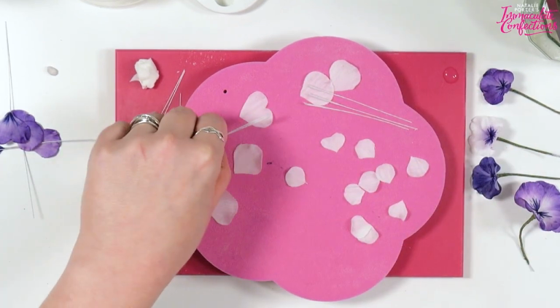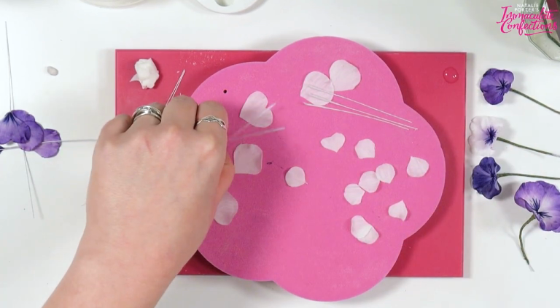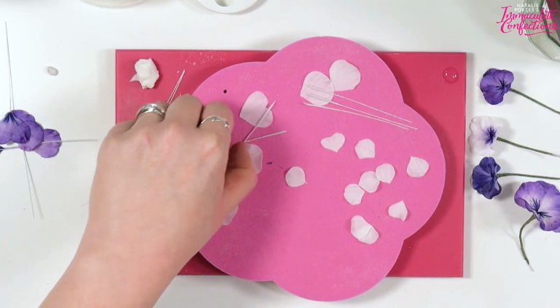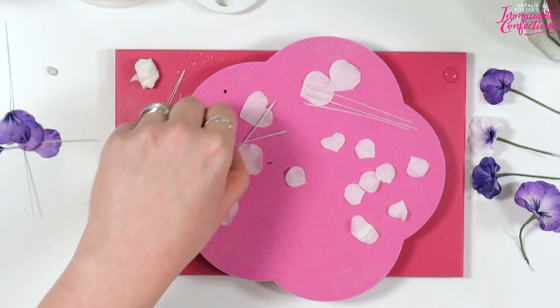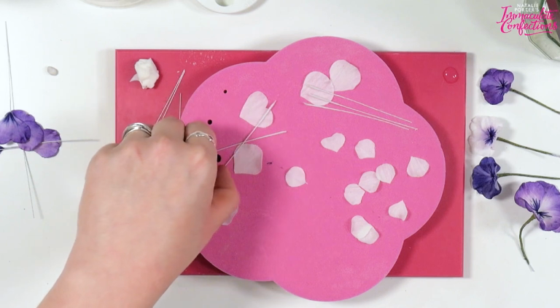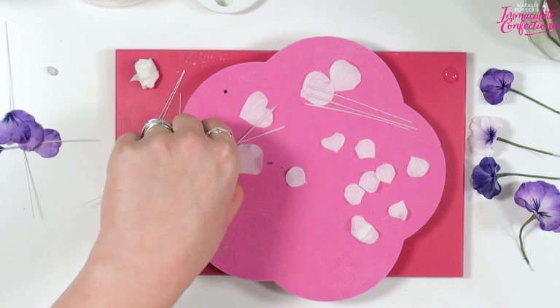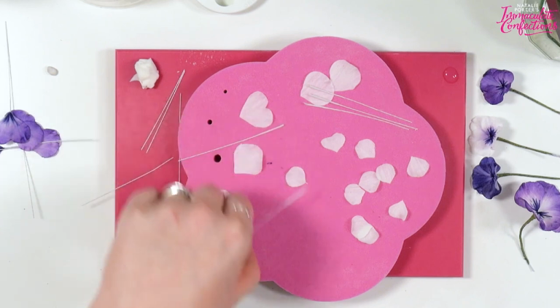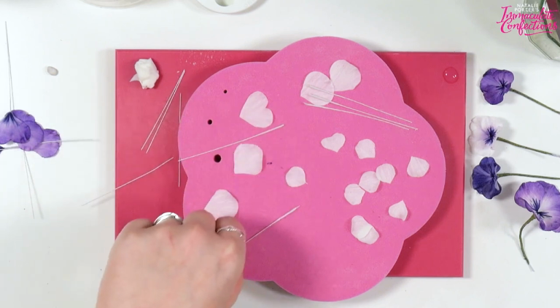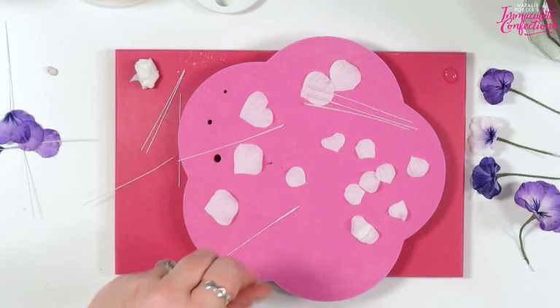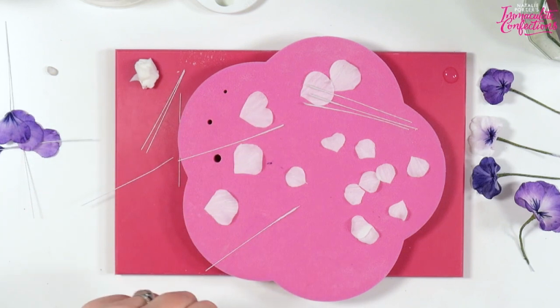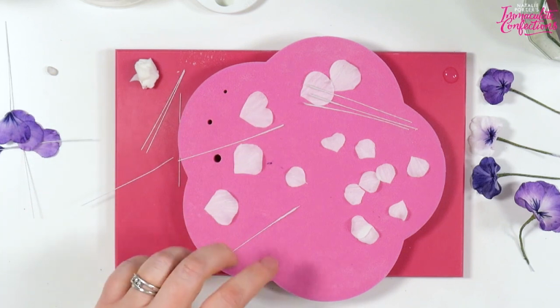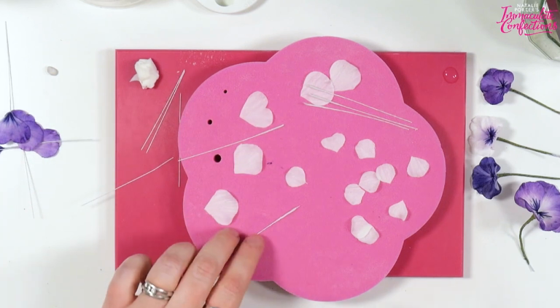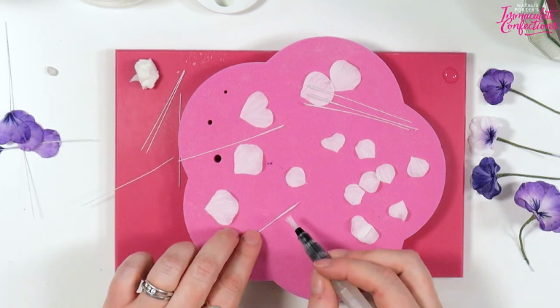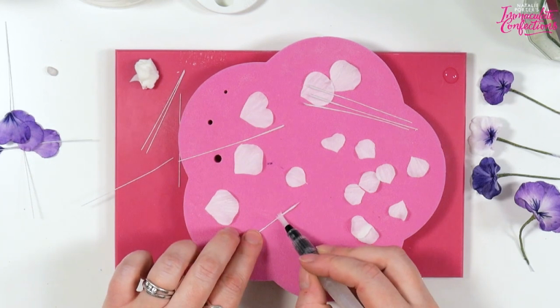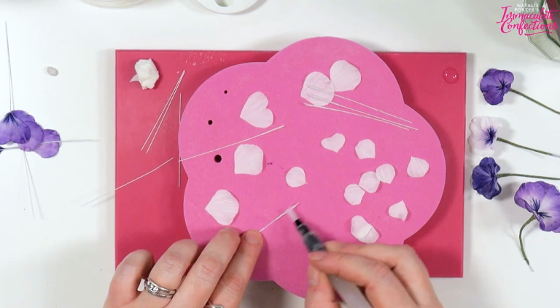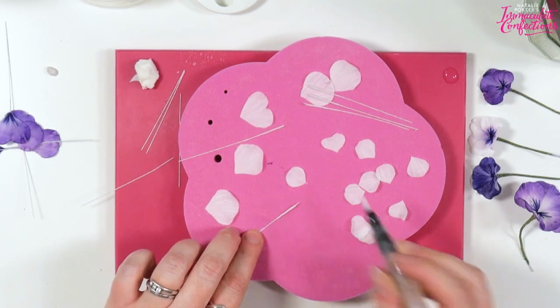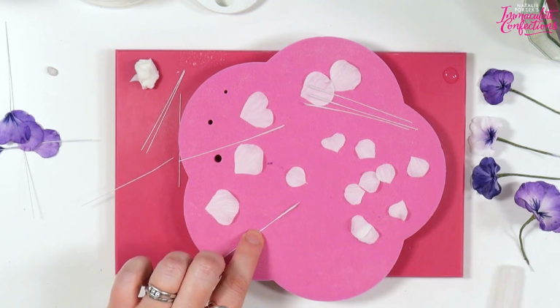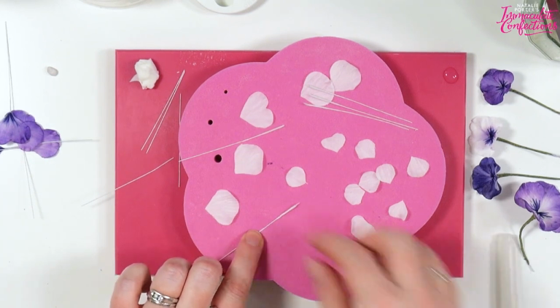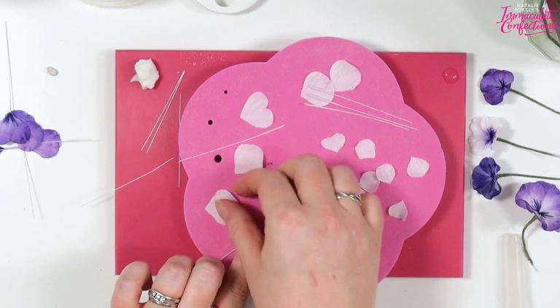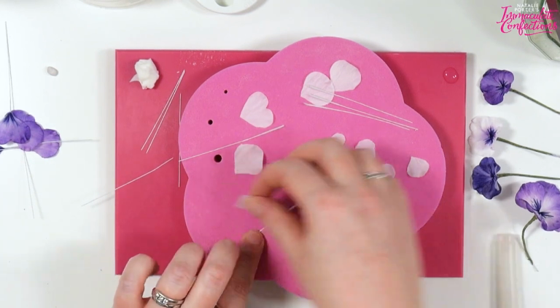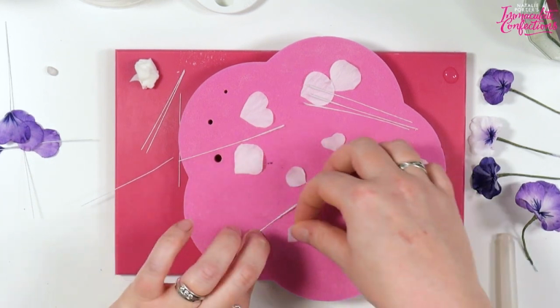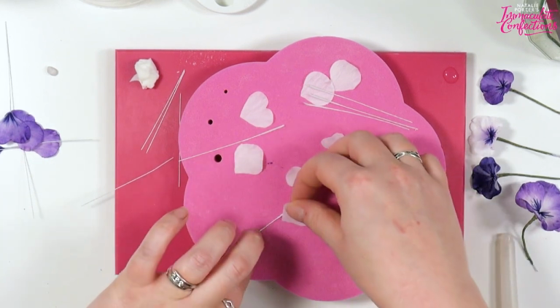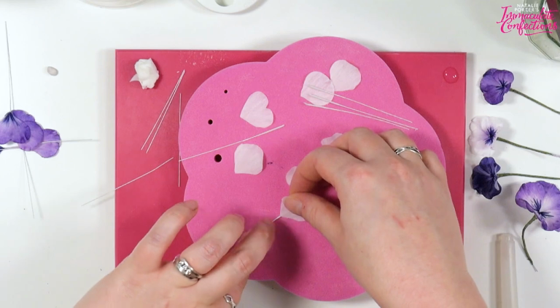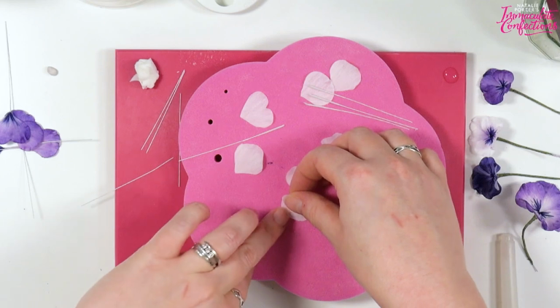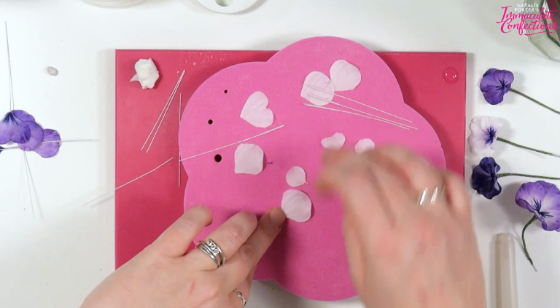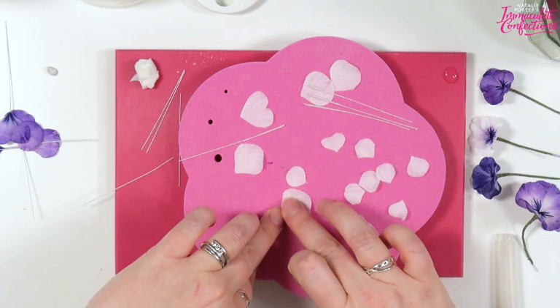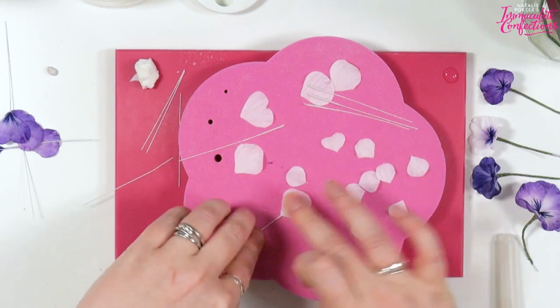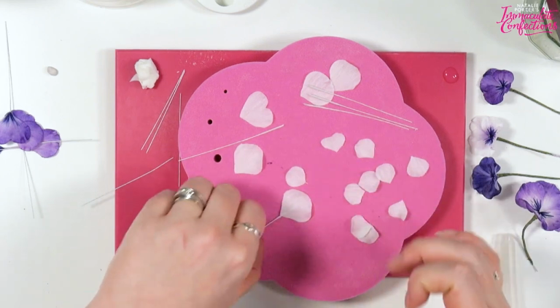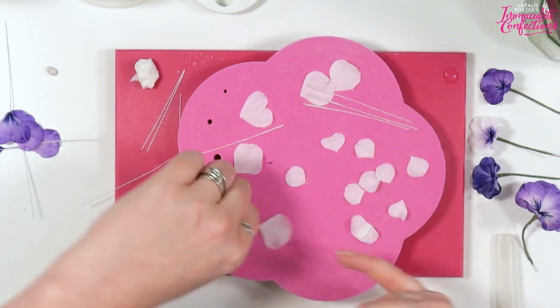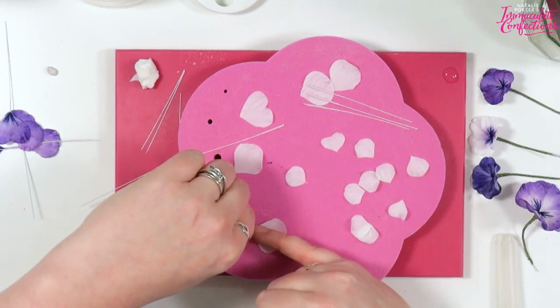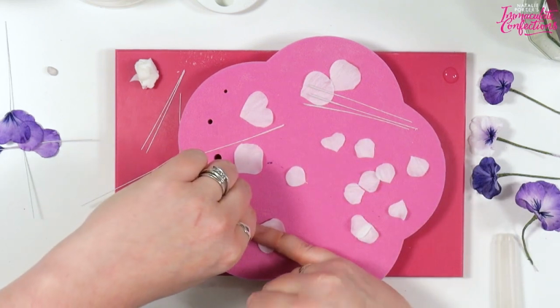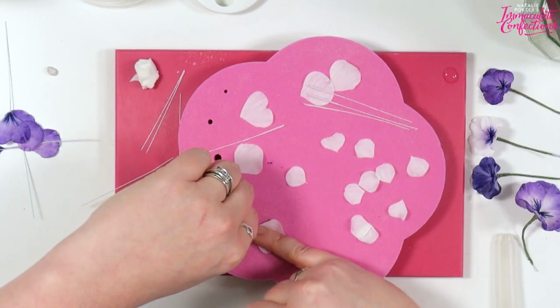So with our little twiddles, we'll pop a spot of water on there, take our petal, pop it on, and we're just going to press it down.